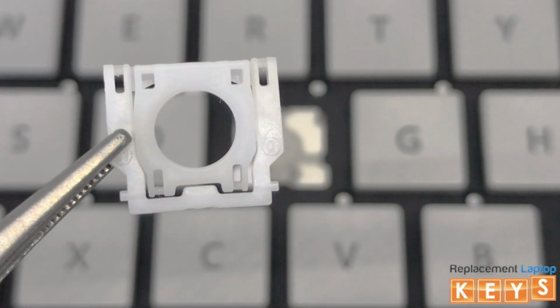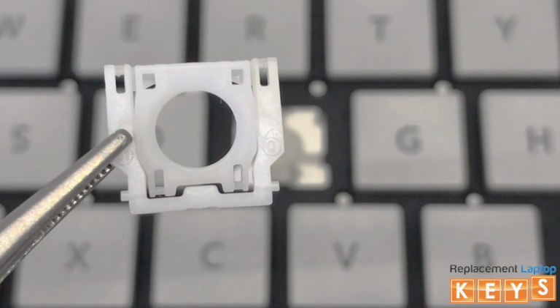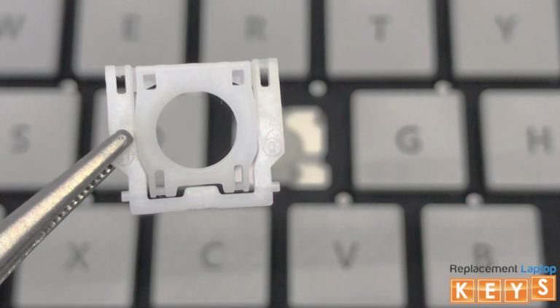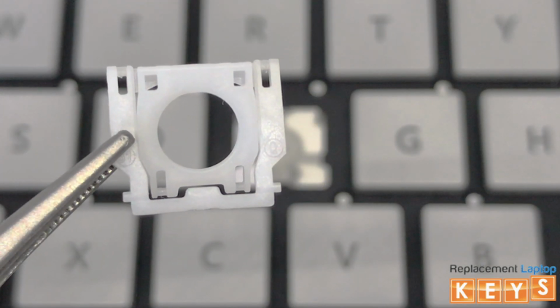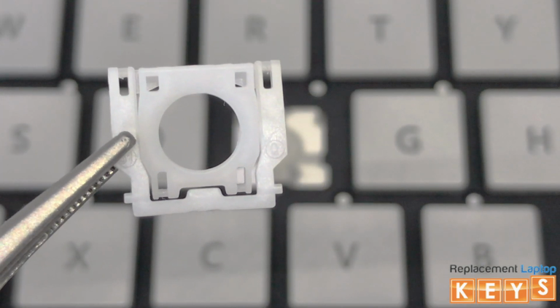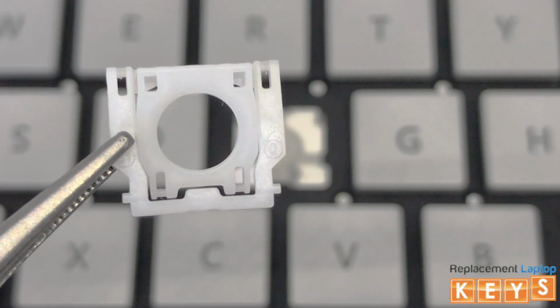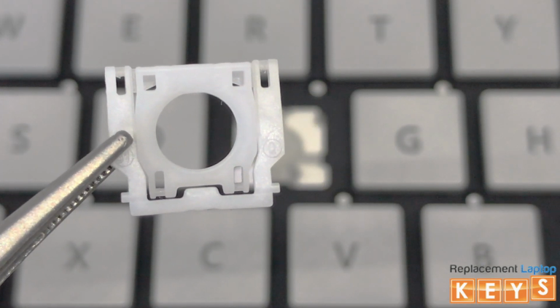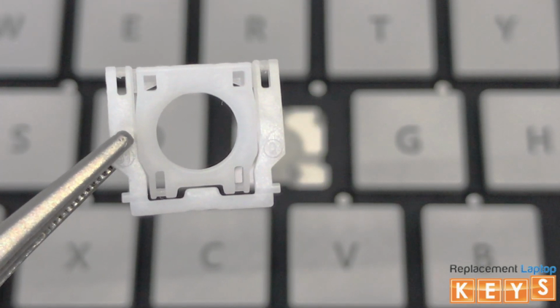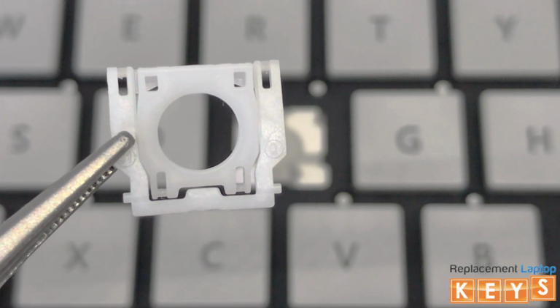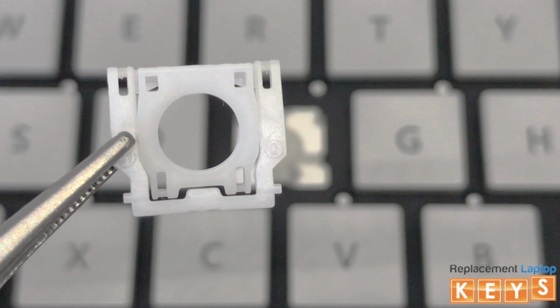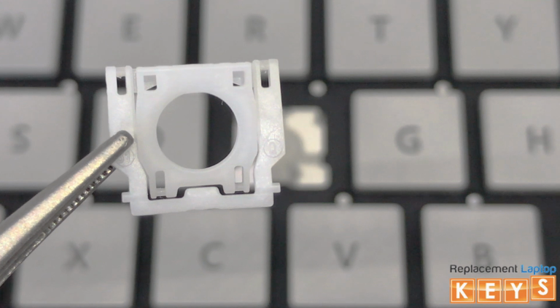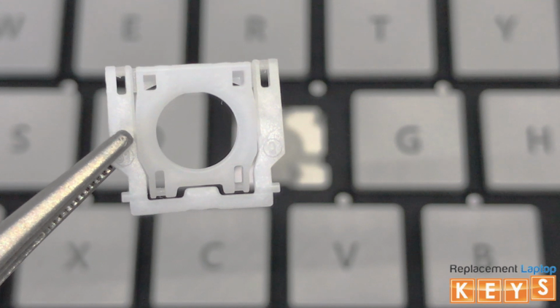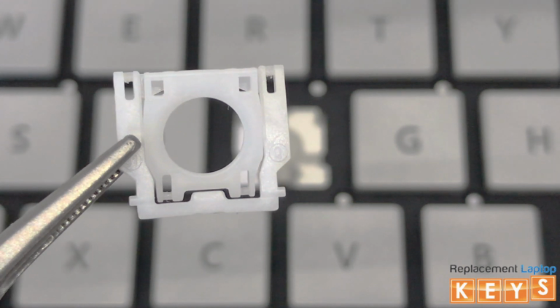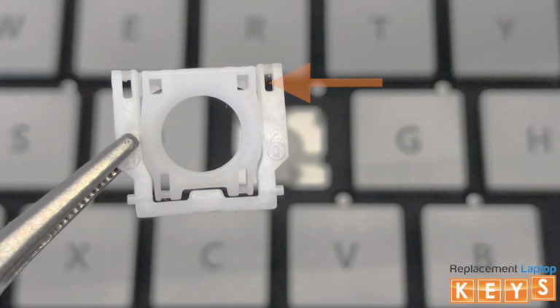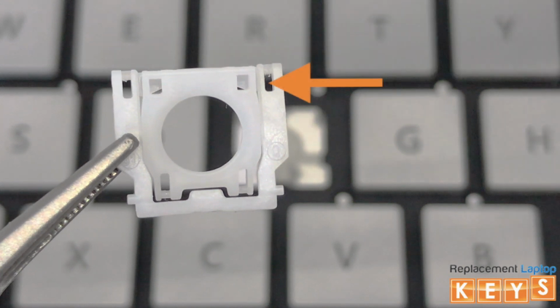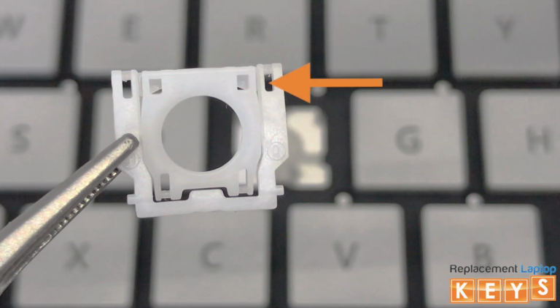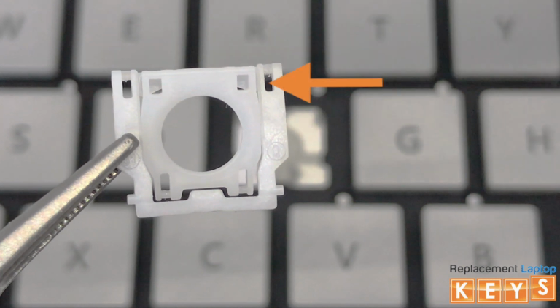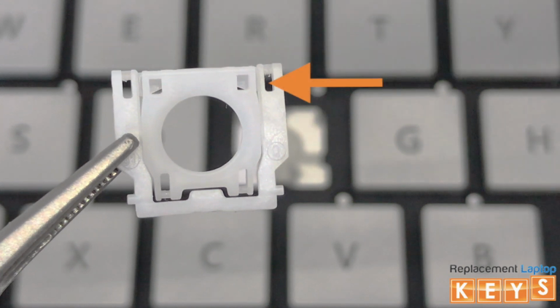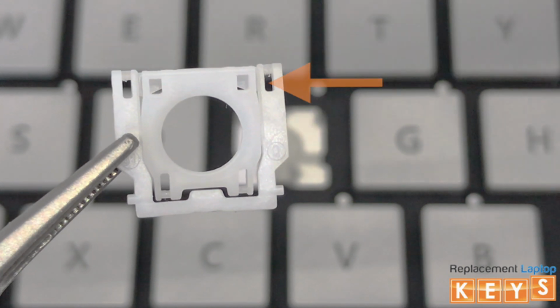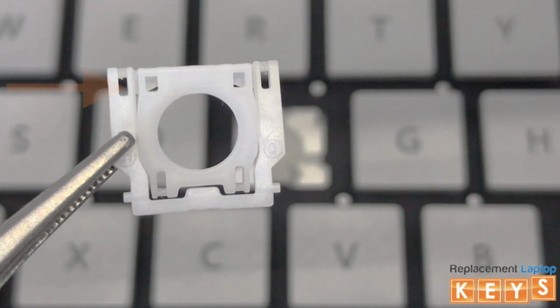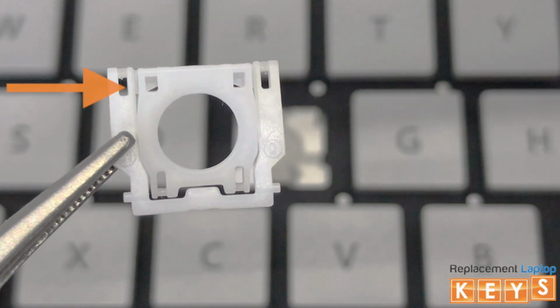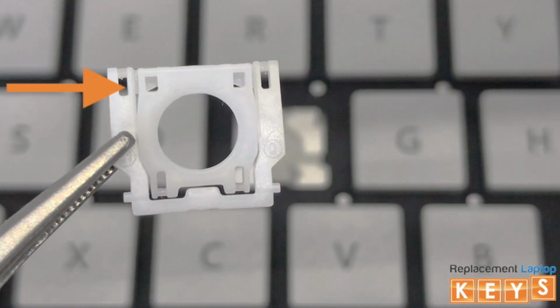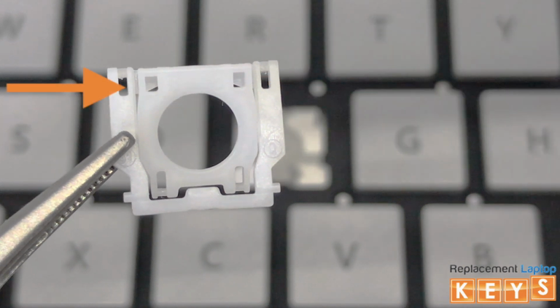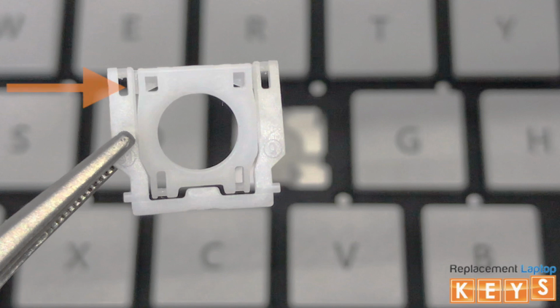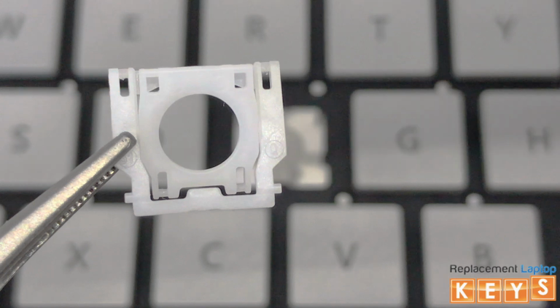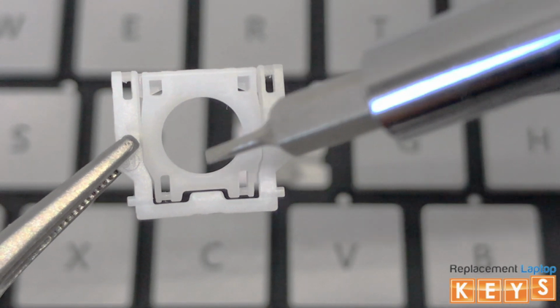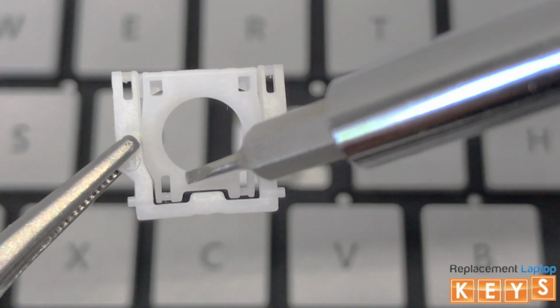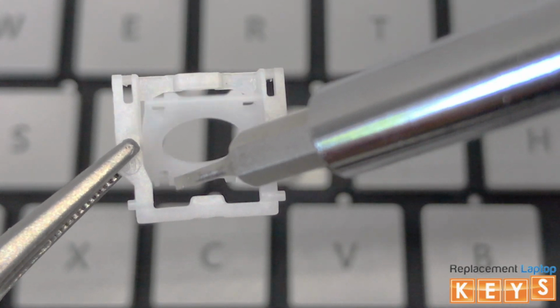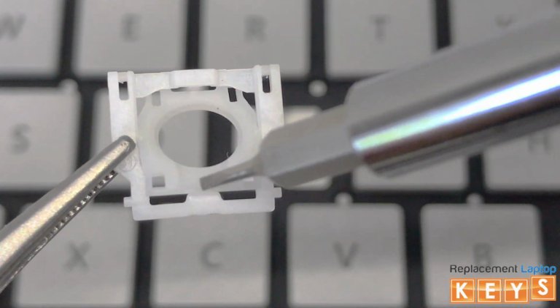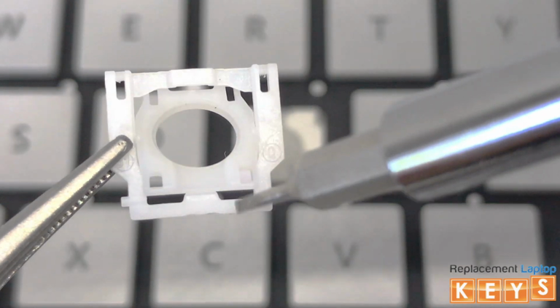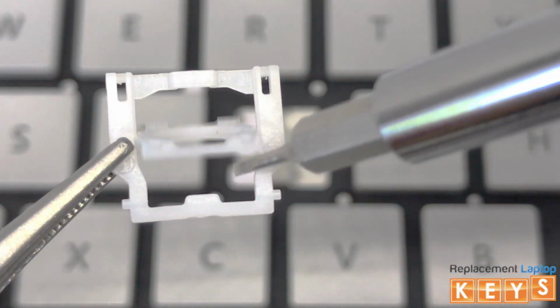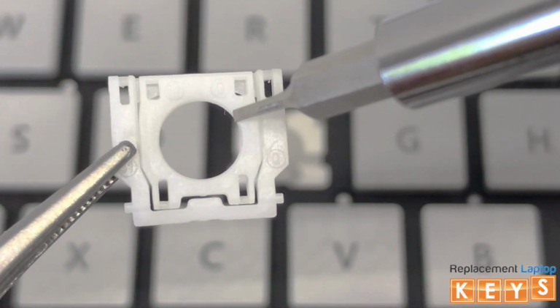Before installing the hinge, there are two ways to know that the hinge is correct side up. One, the tabs of the outer hinge will be at the top, and two, when you tap down on the bottom of the inner hinge, the top will flip upwards.